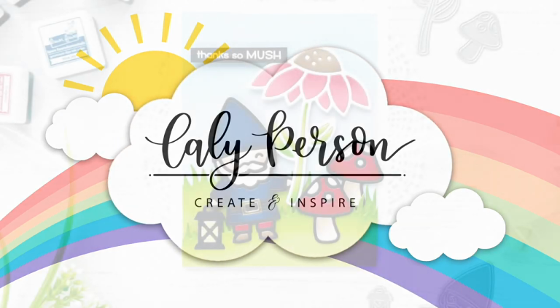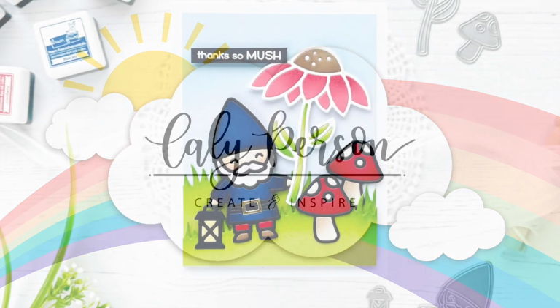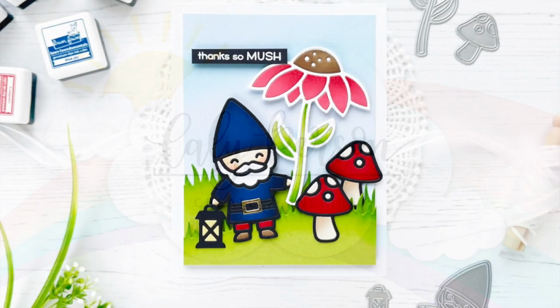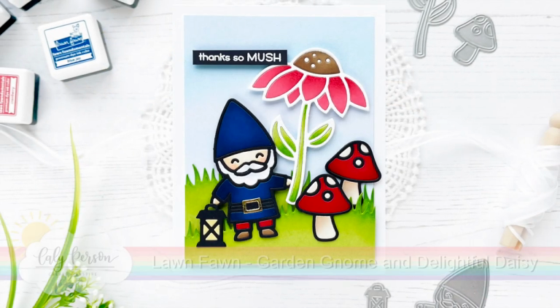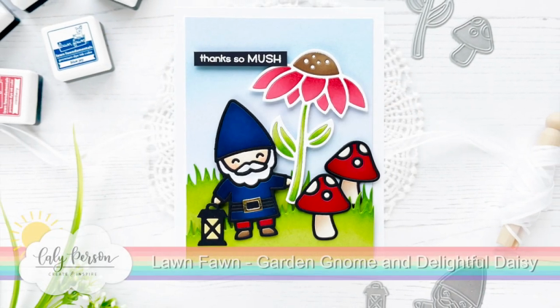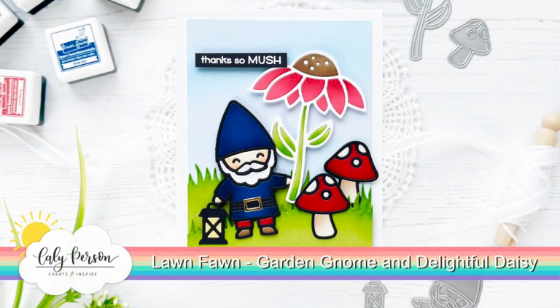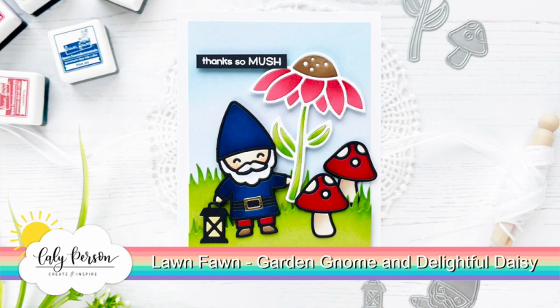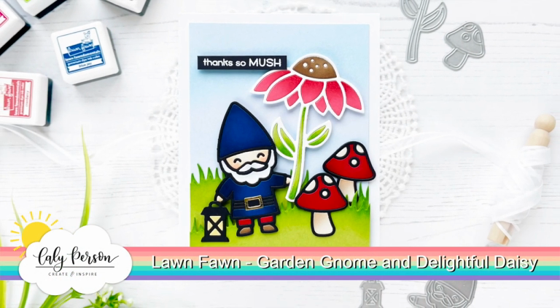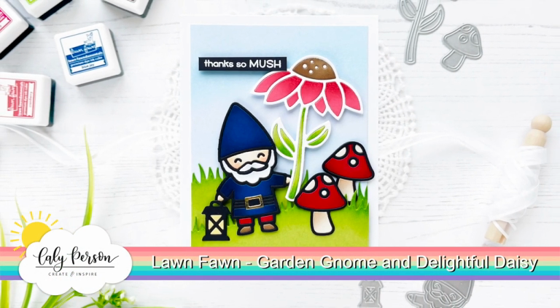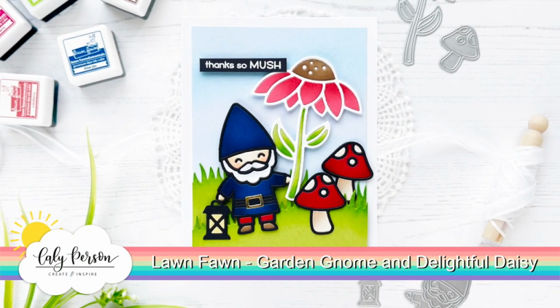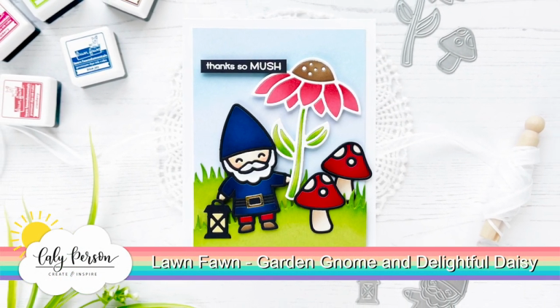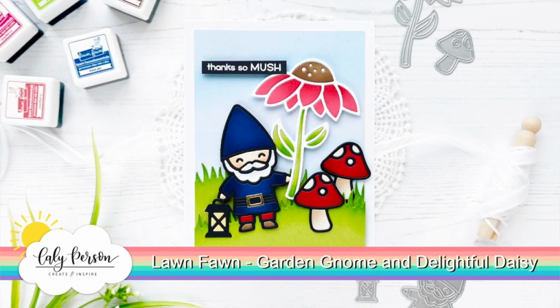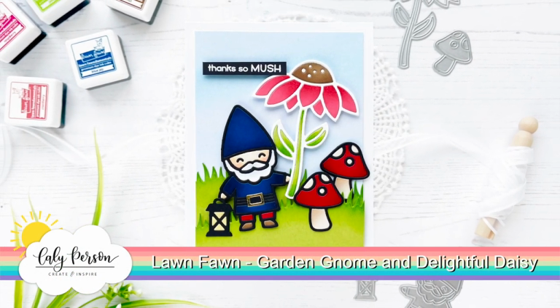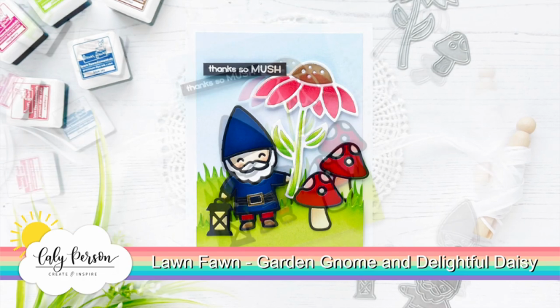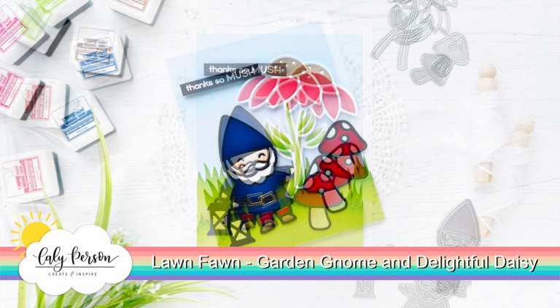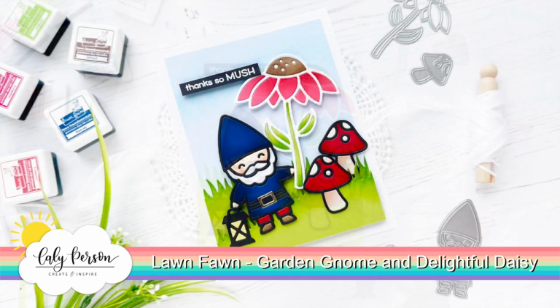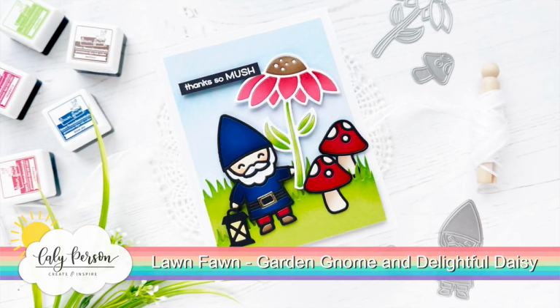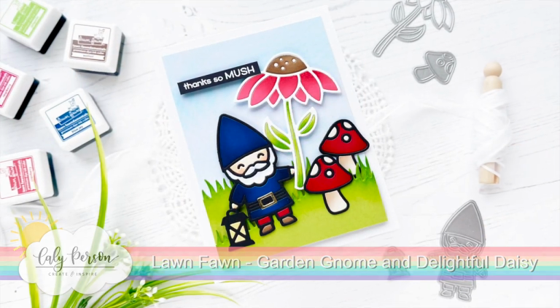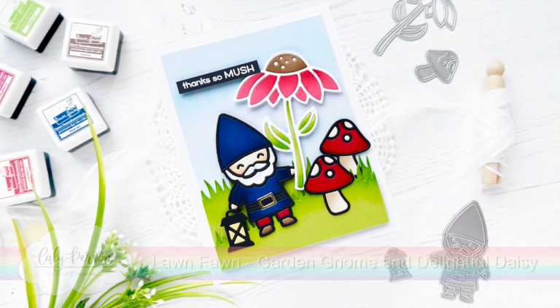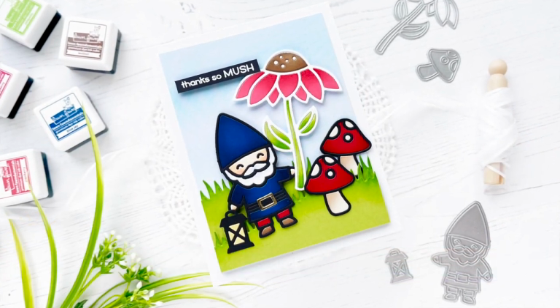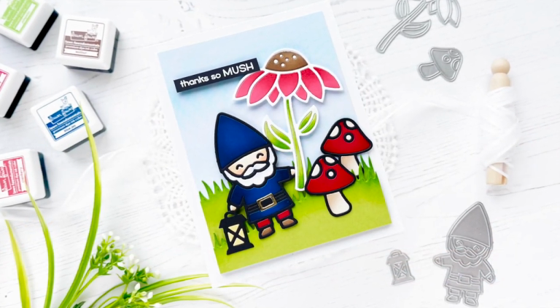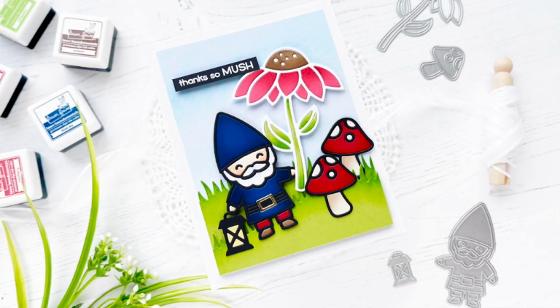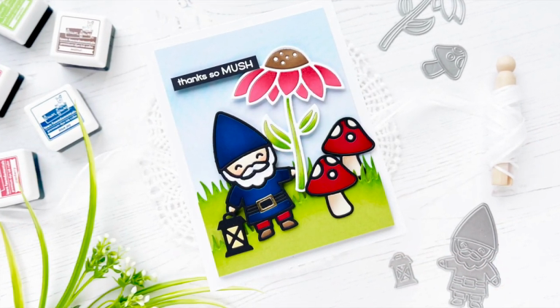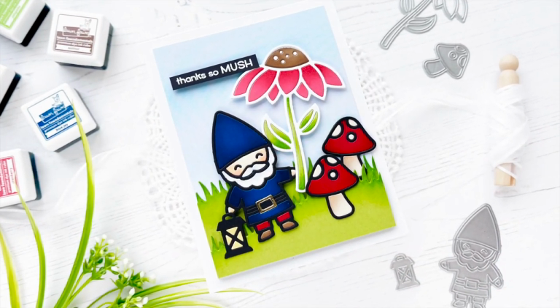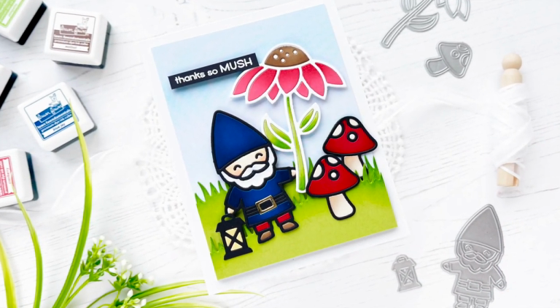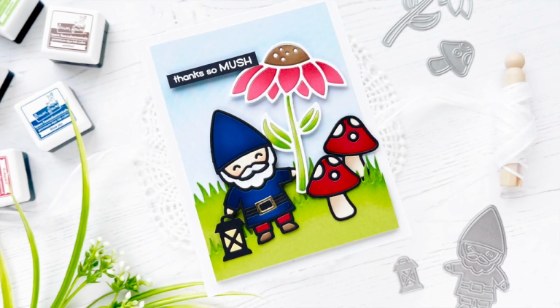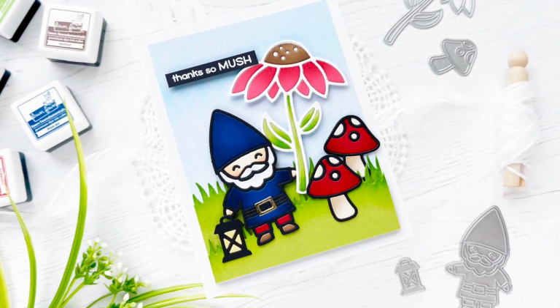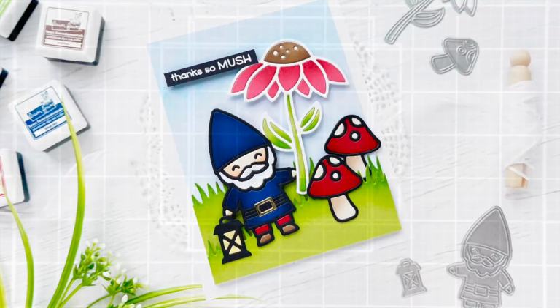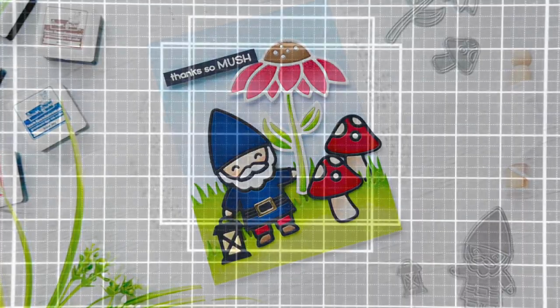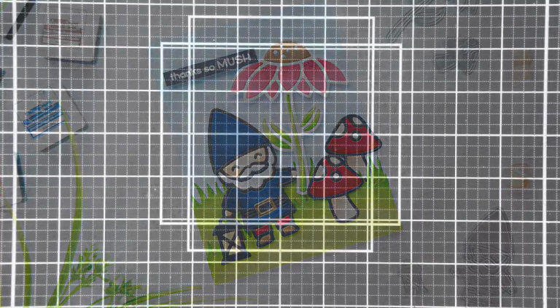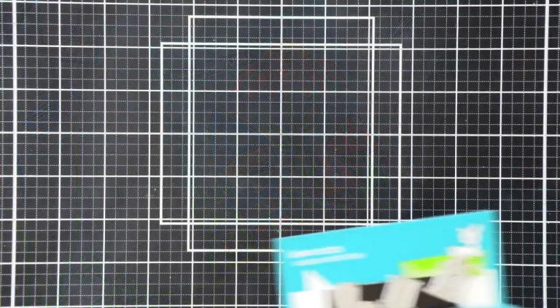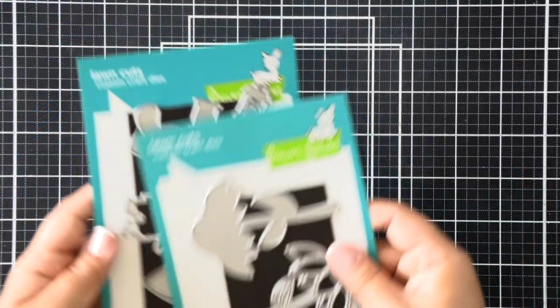Hi friends, this is Callie. Thanks so much for joining me today. I have a fun Lawn Fawn card to share with you using some ink blending, lots of die cutting, and lots of paper piecing.